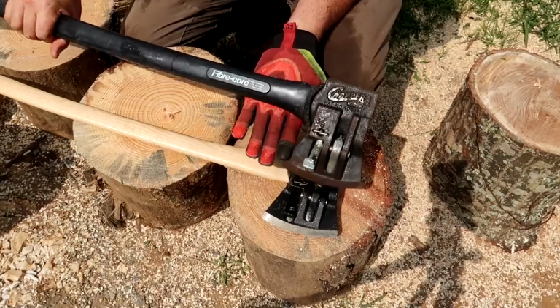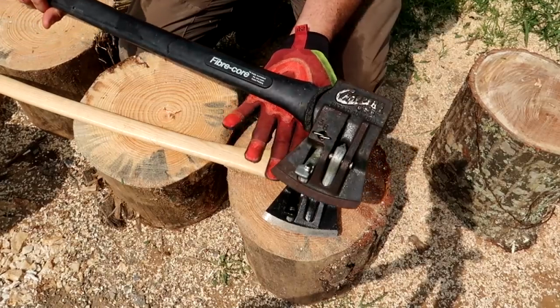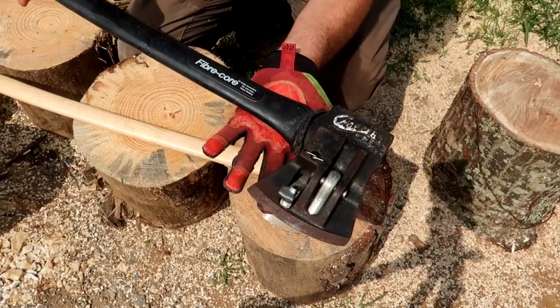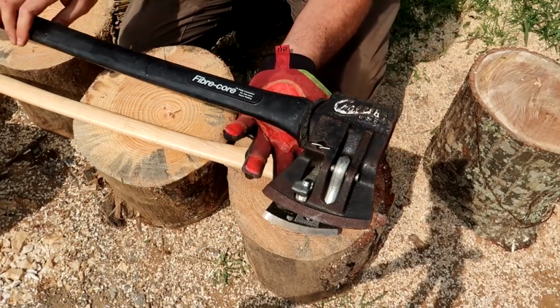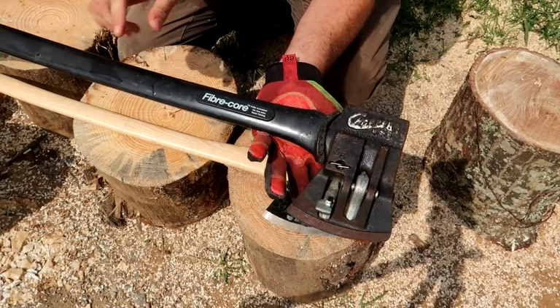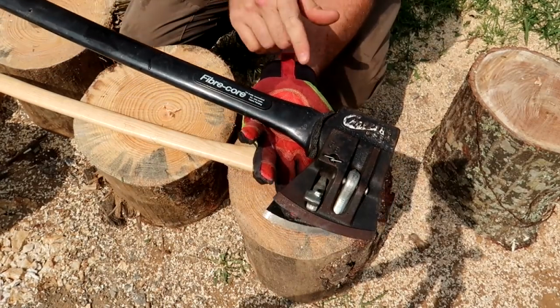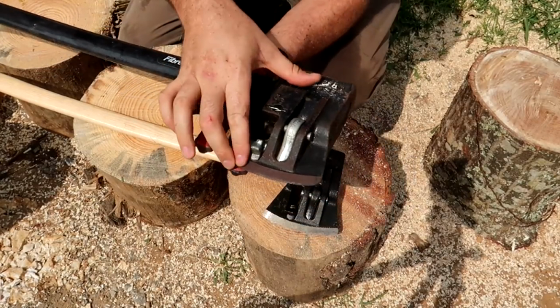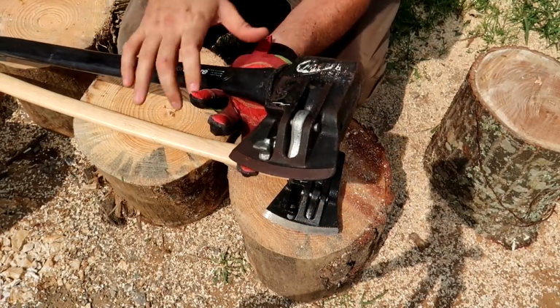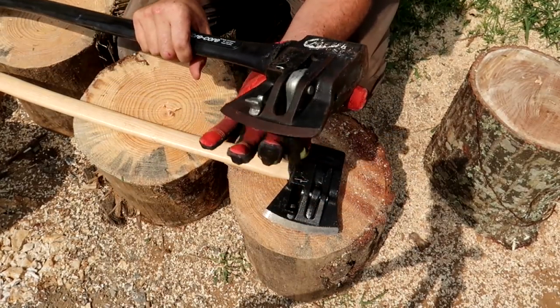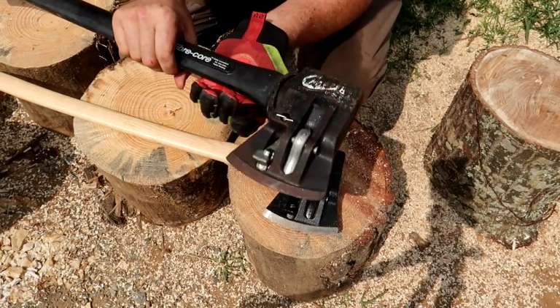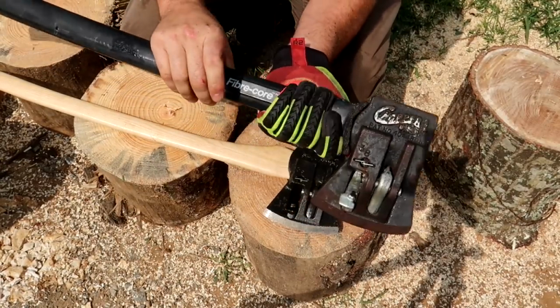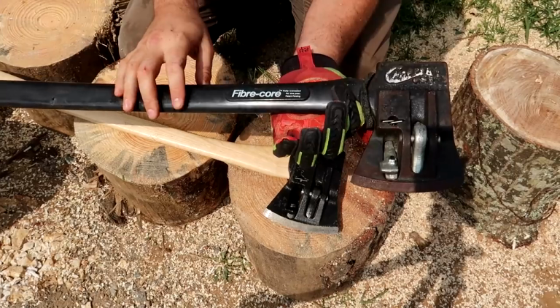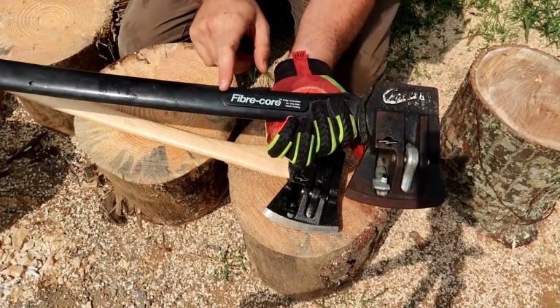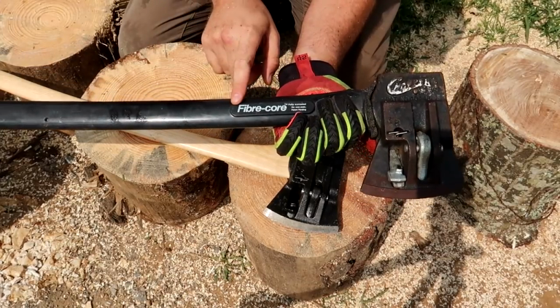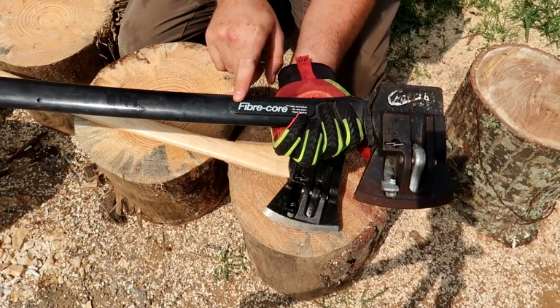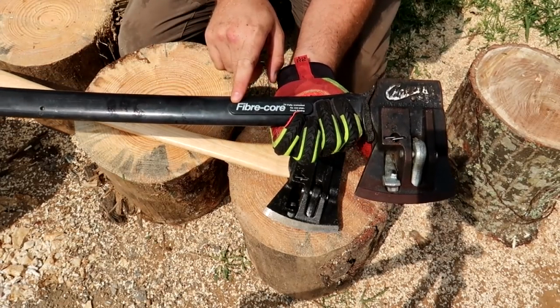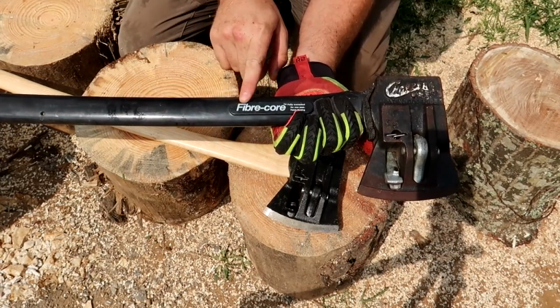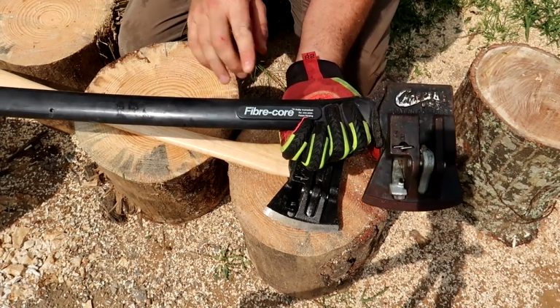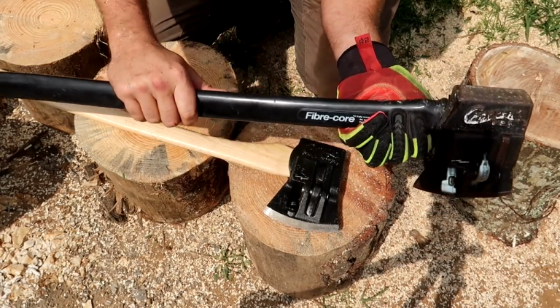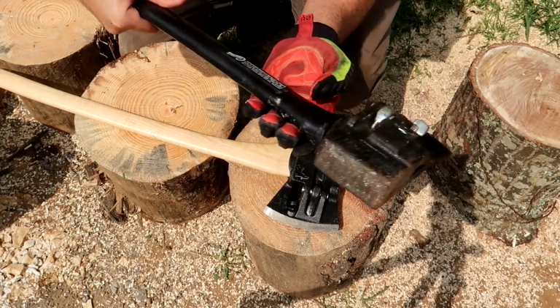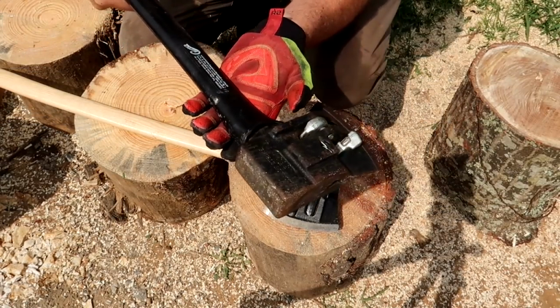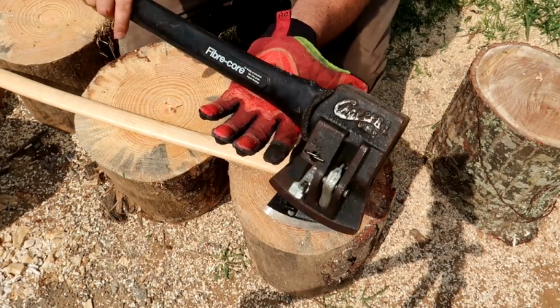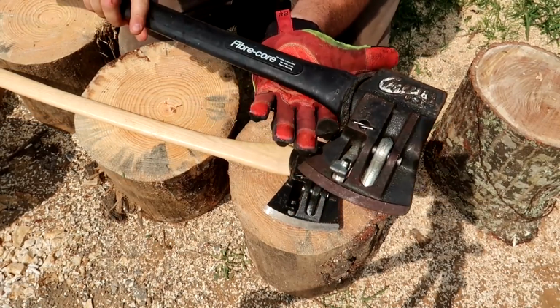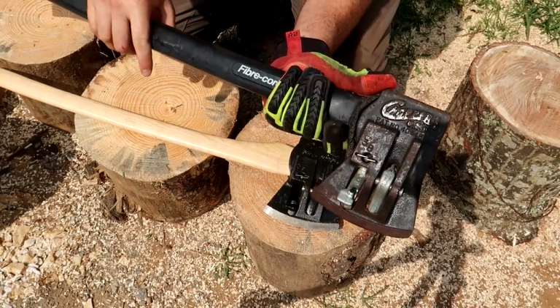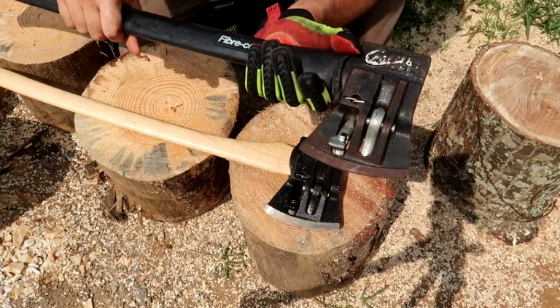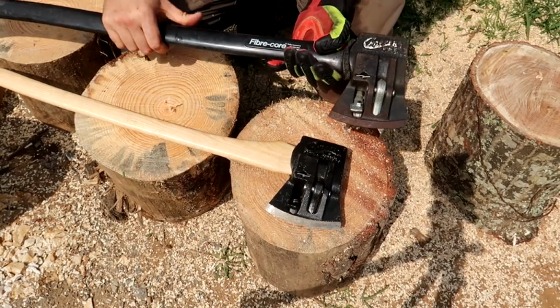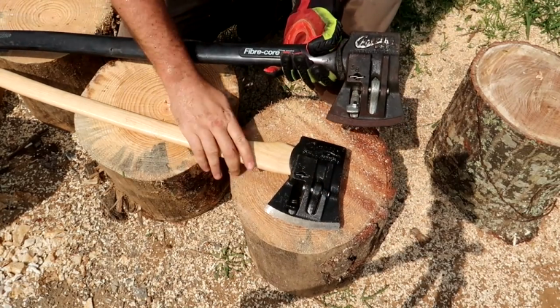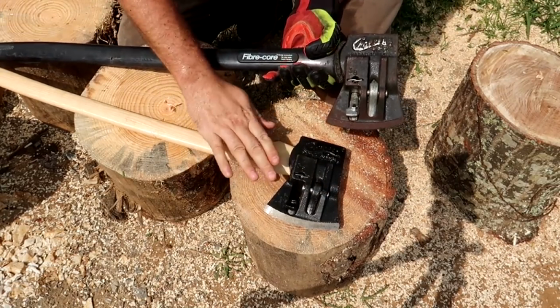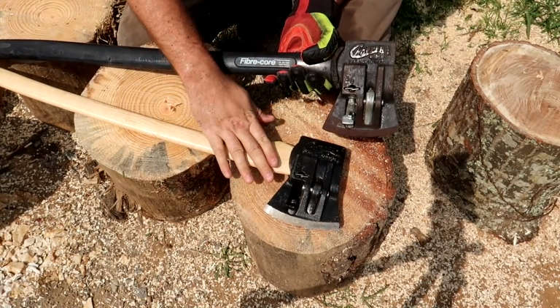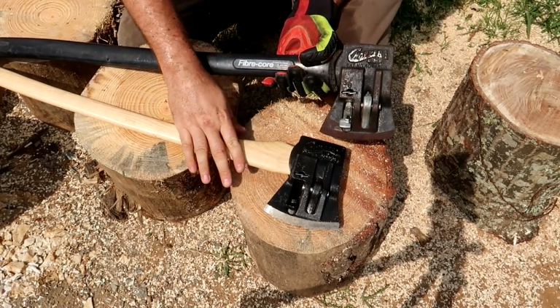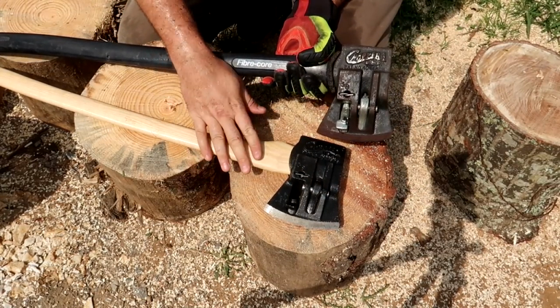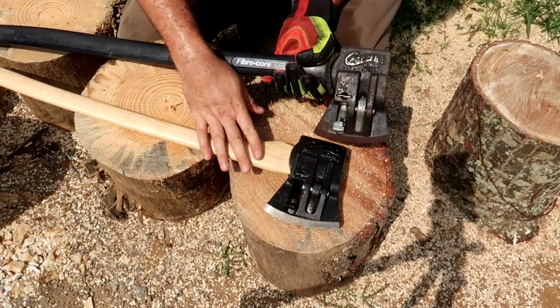Got another Chopper One splitting axe — these flaps are a very fun axe. But this one is fiber core, so it has a fiber handle instead of wood.